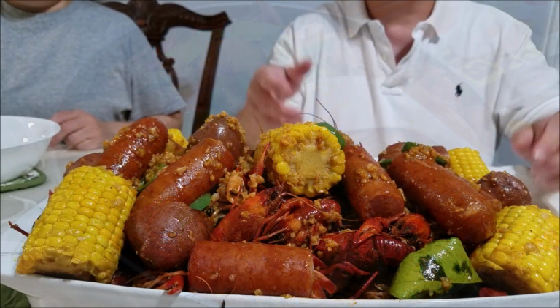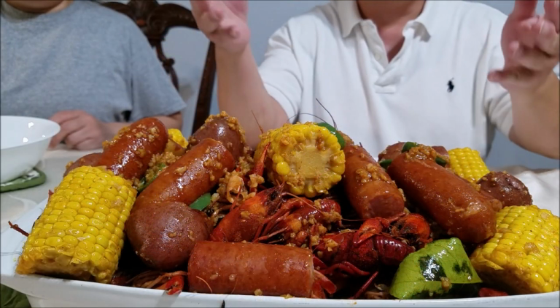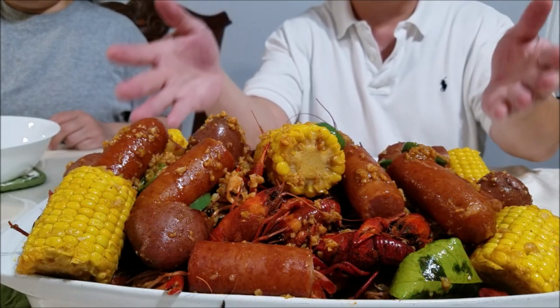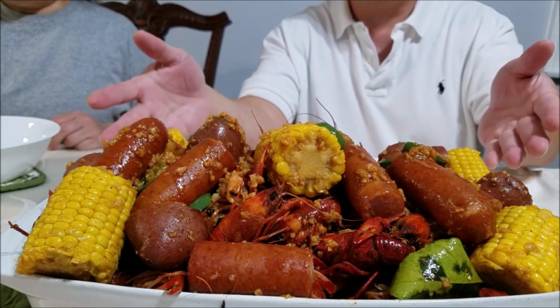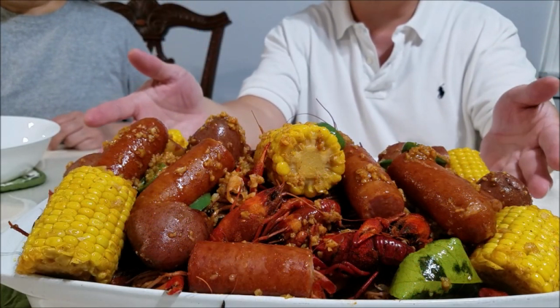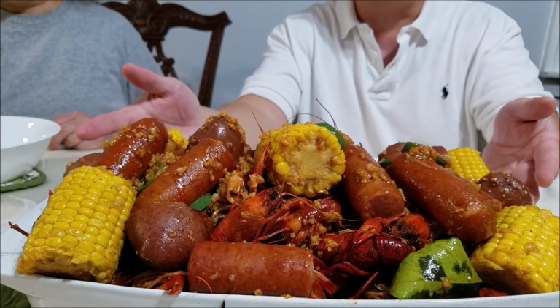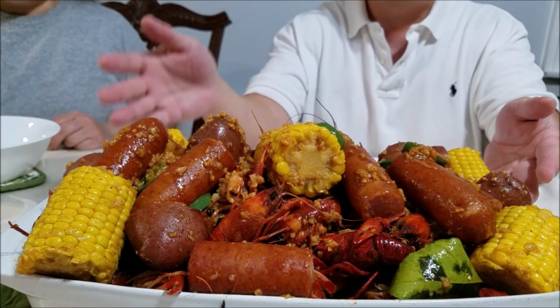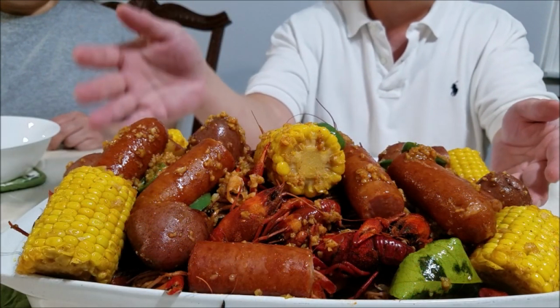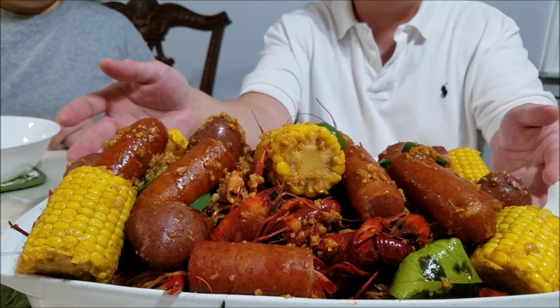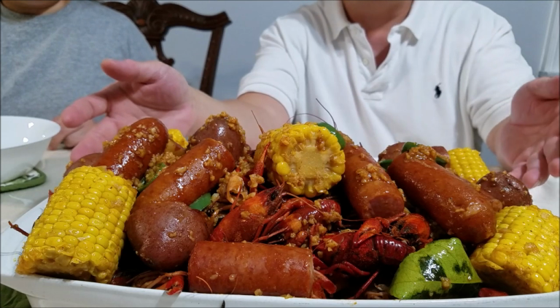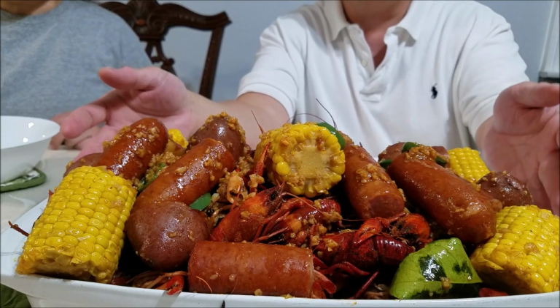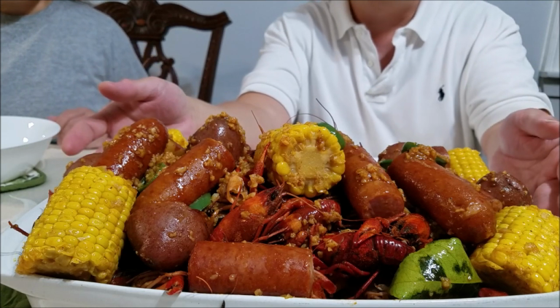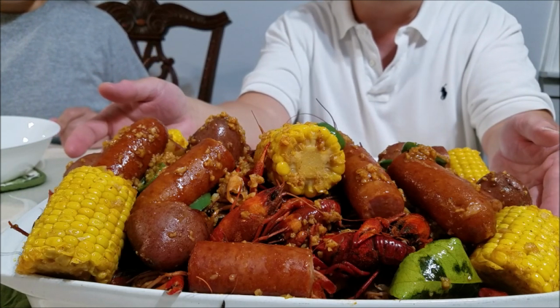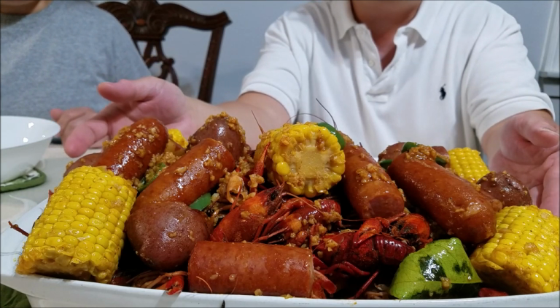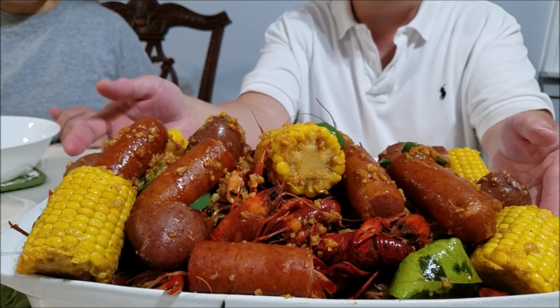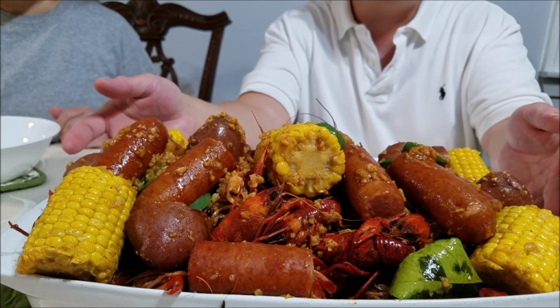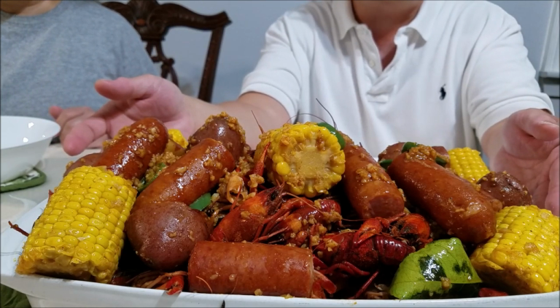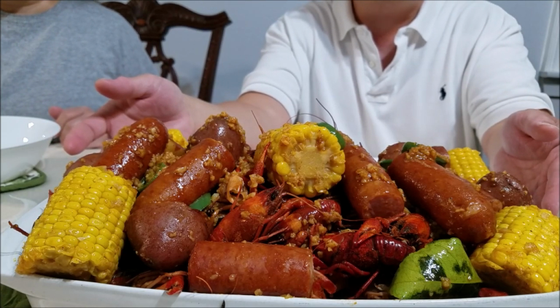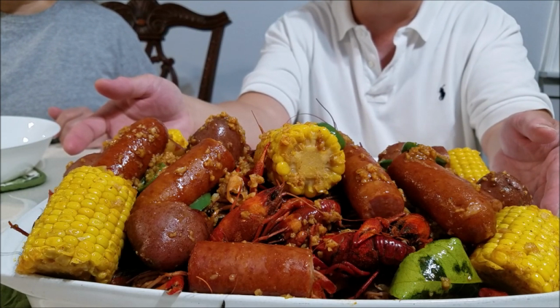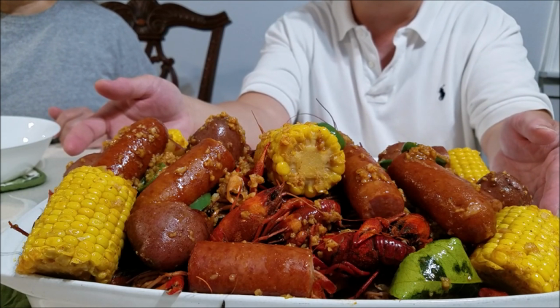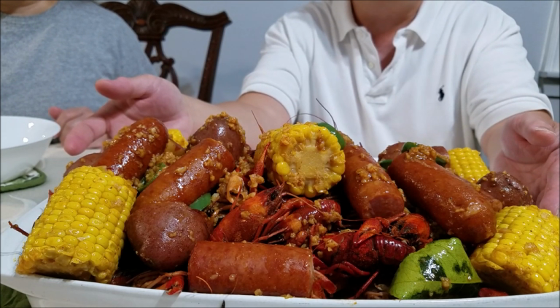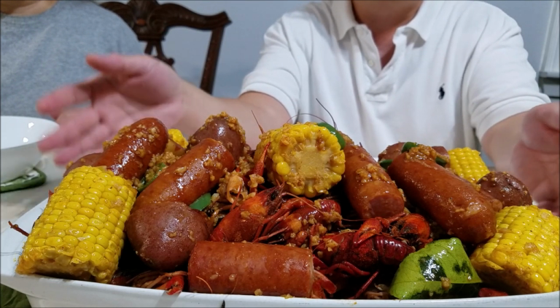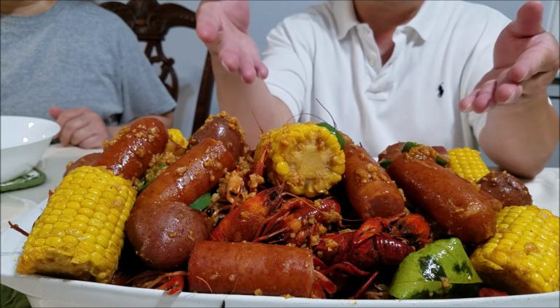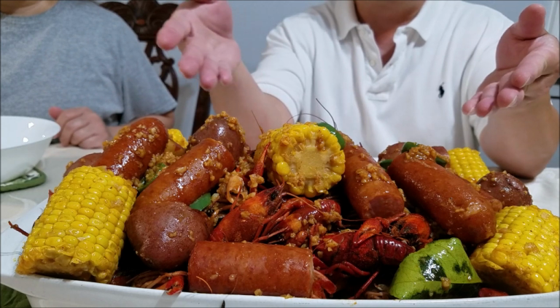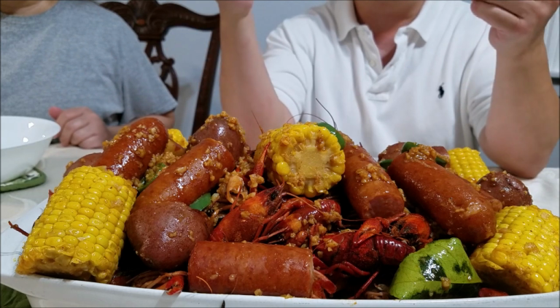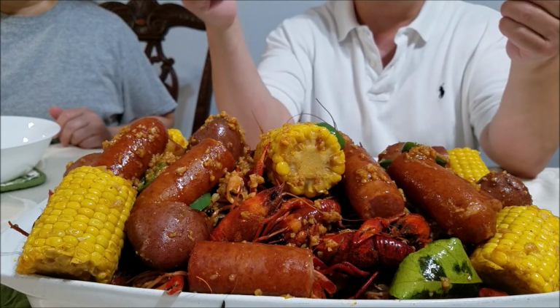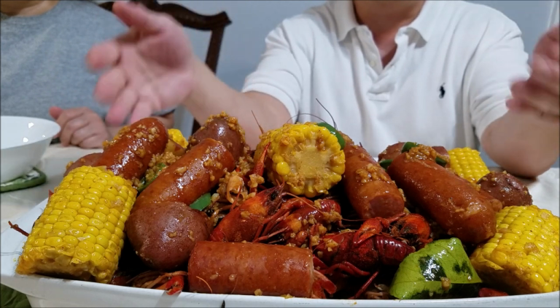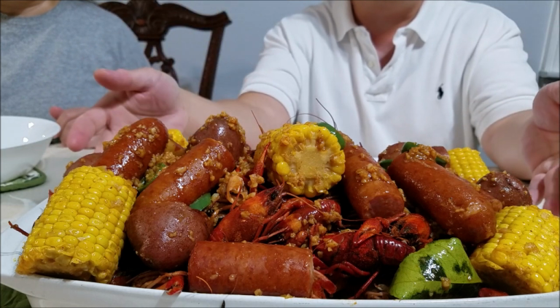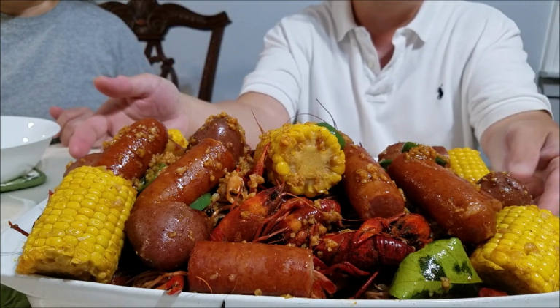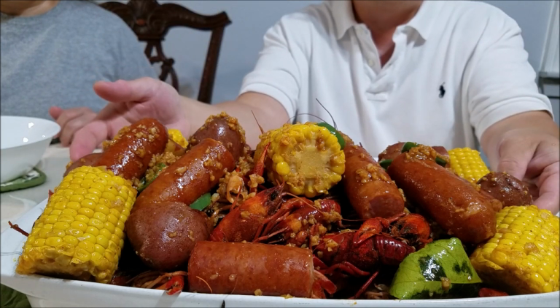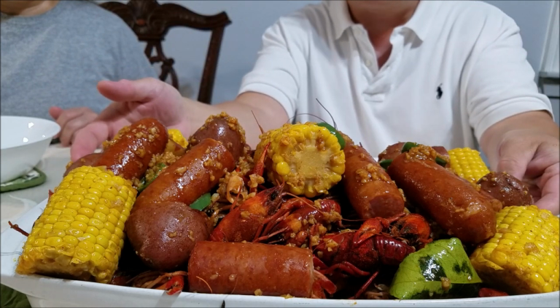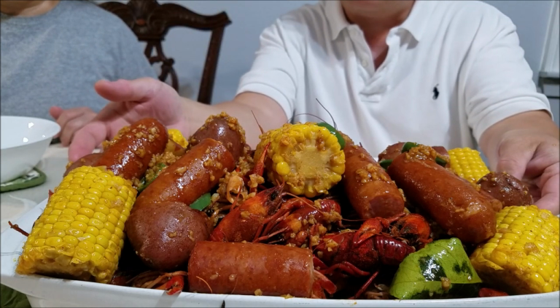All right guys, there you have it — this is the finished product. This is the world famous Vietnamese Asian Cajun garlic butter sauce right in front of you. Look how good that looks — does that look delicious?